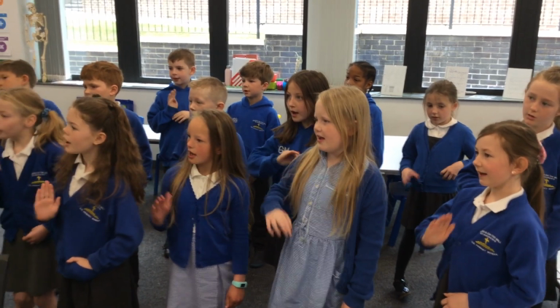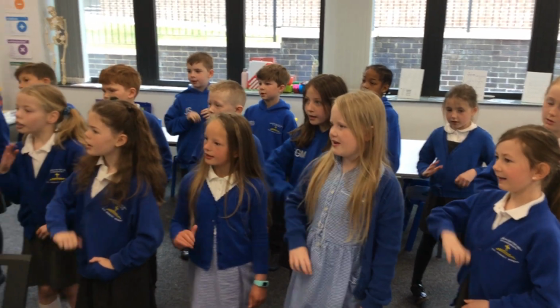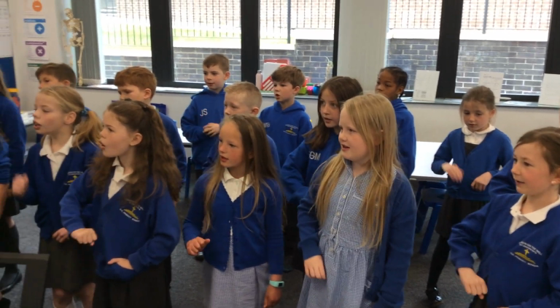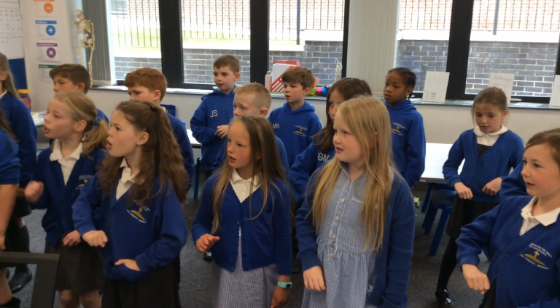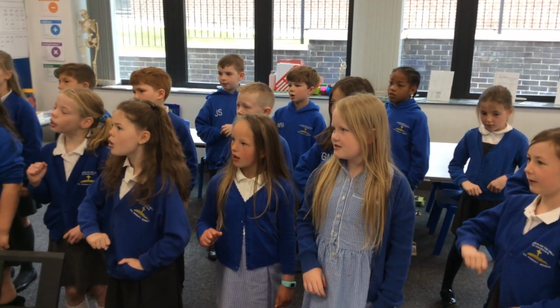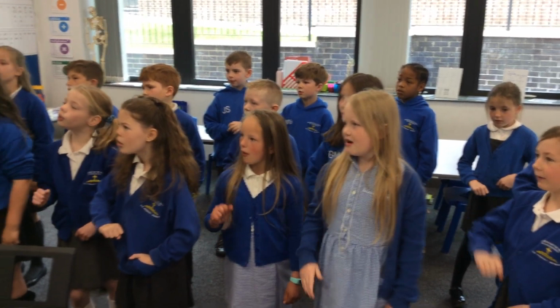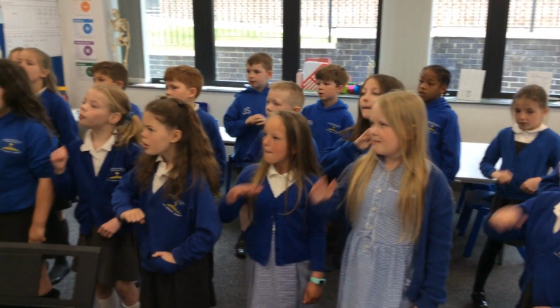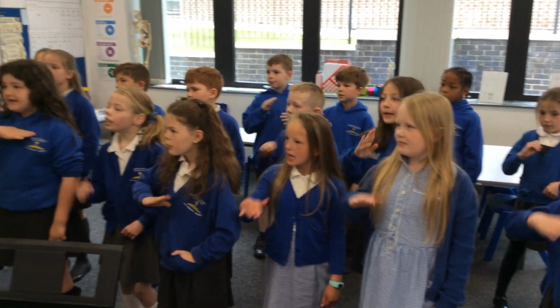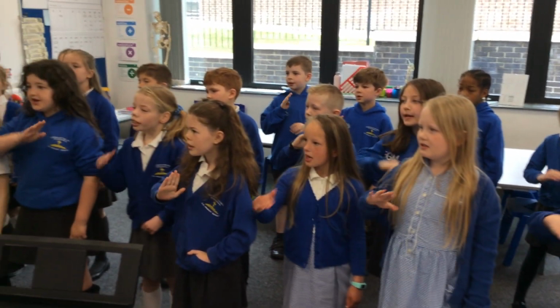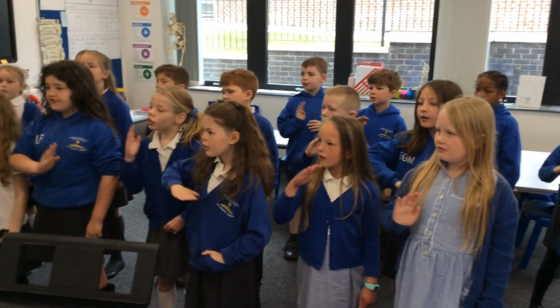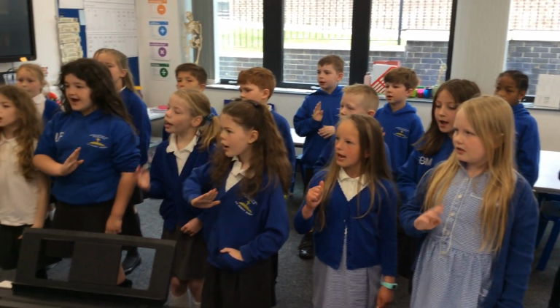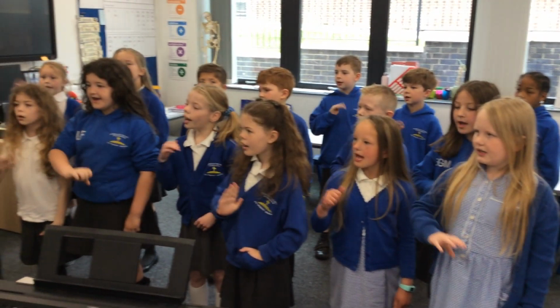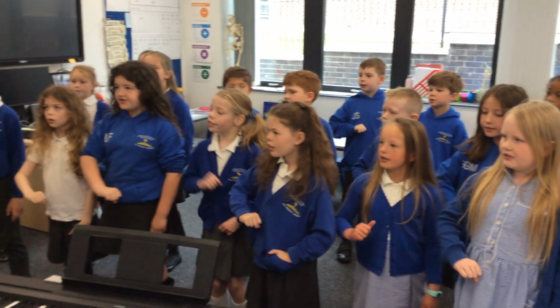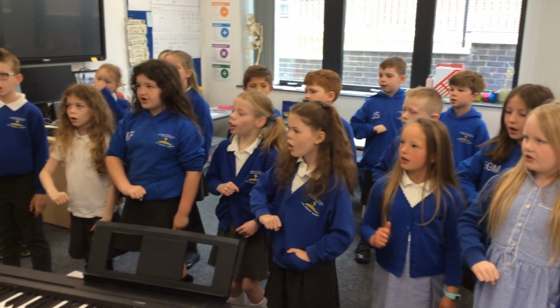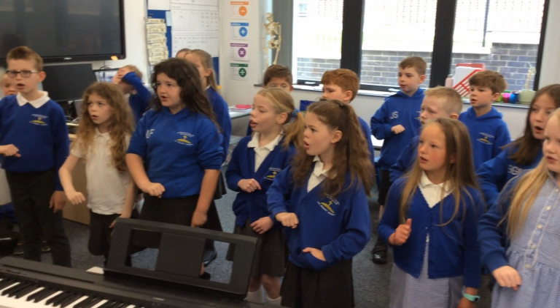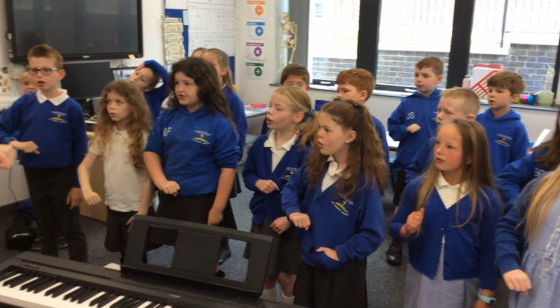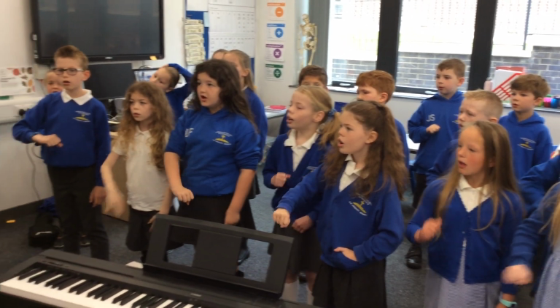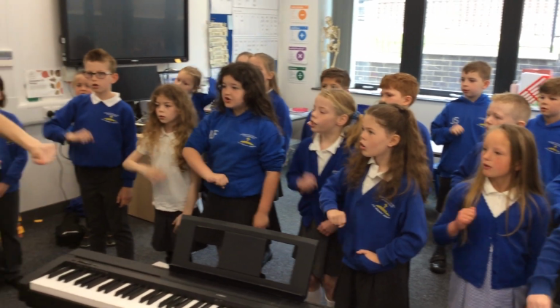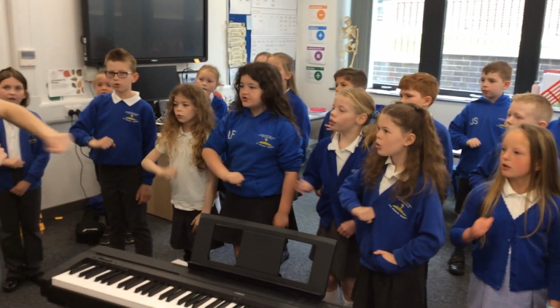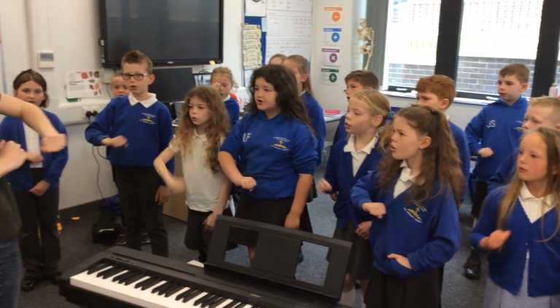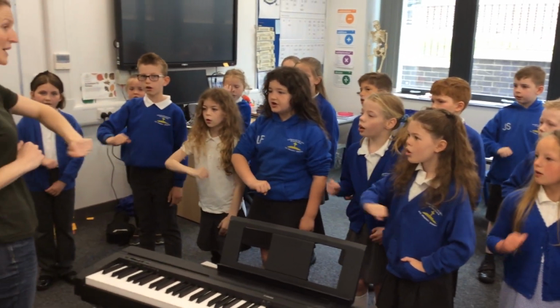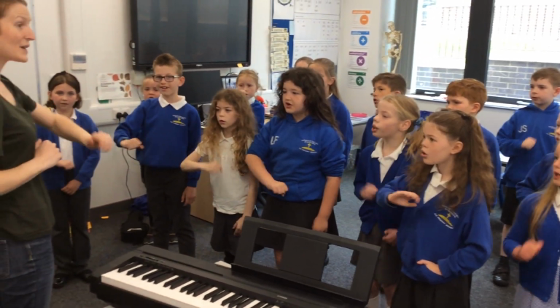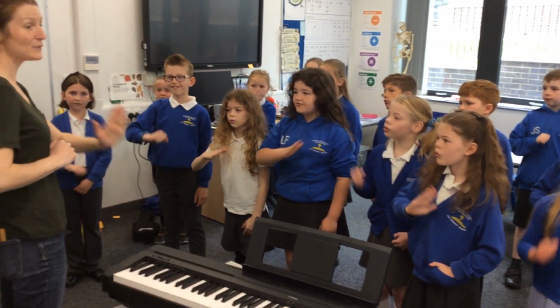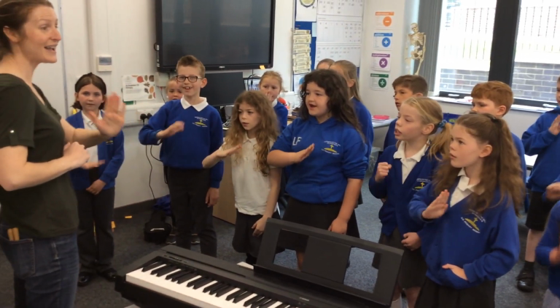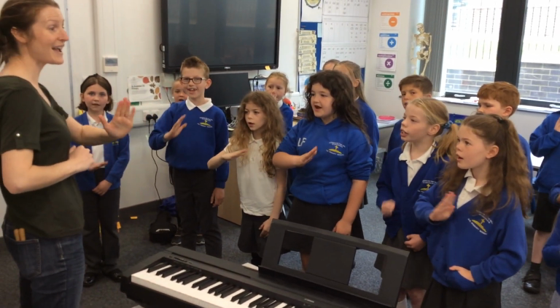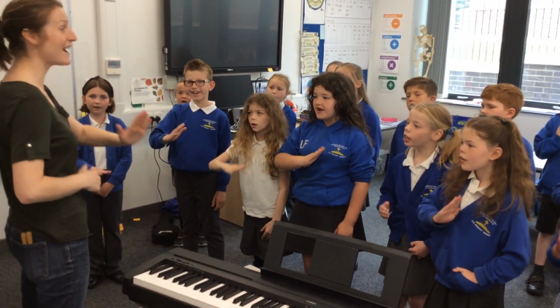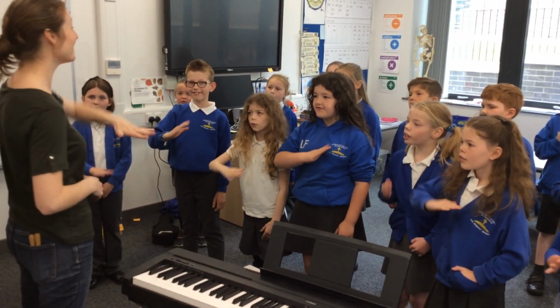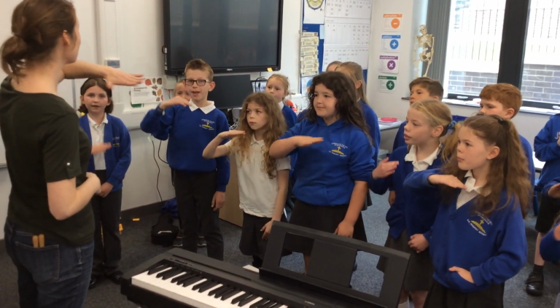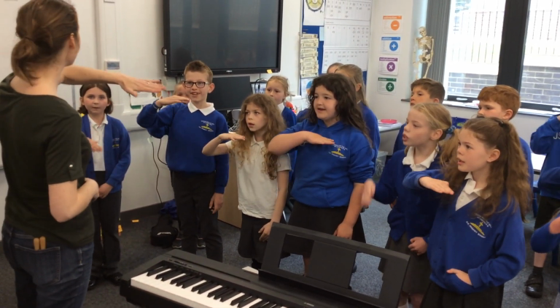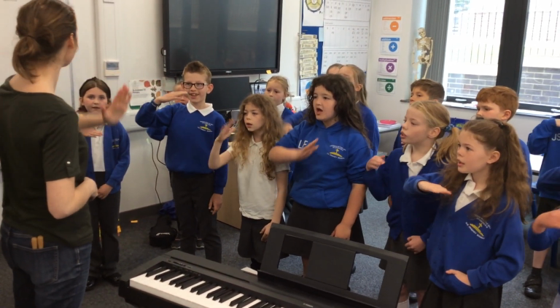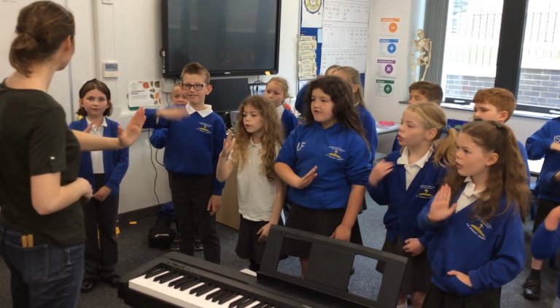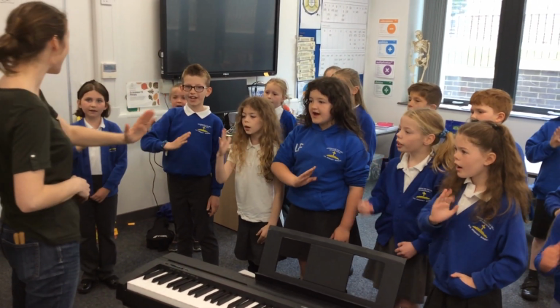Mi, re, do. Mi, re, do. Do, do, do, do. Re, re, re, re. Mi, re, do.